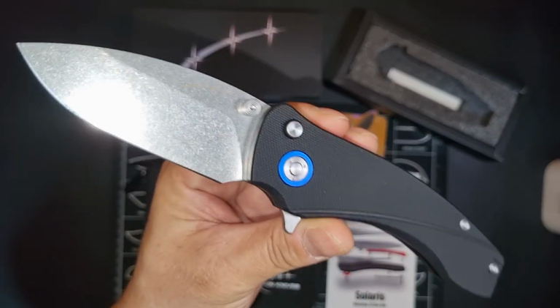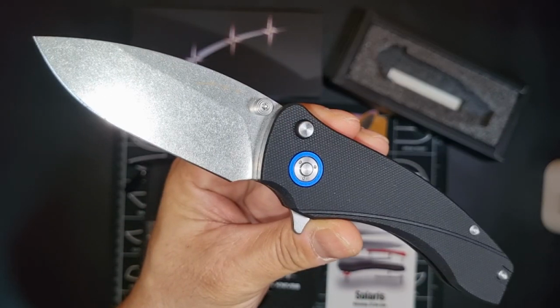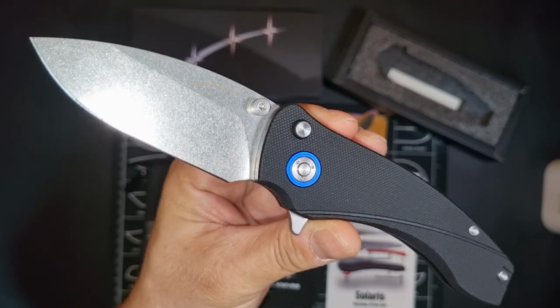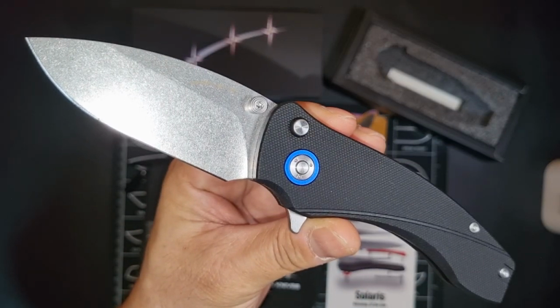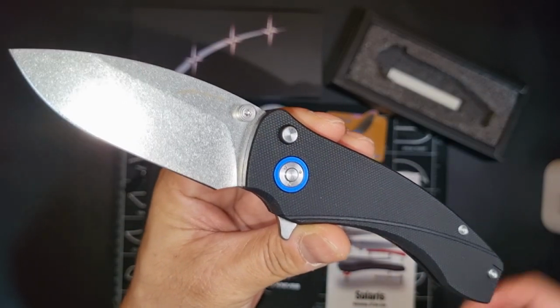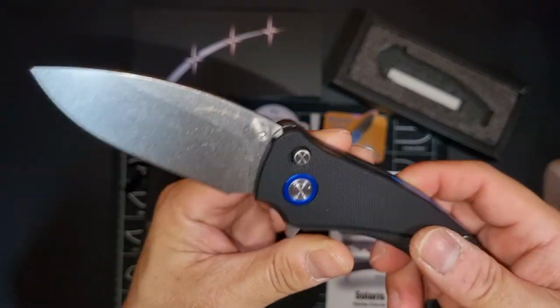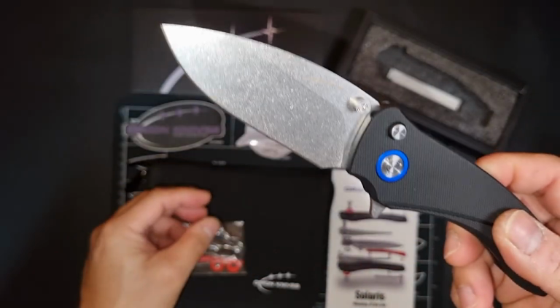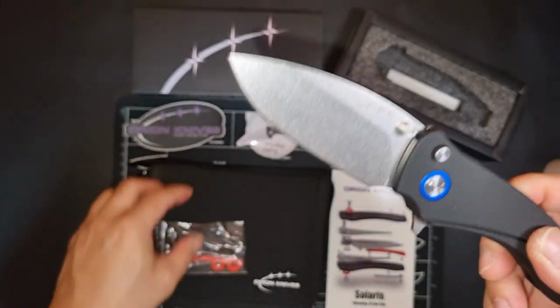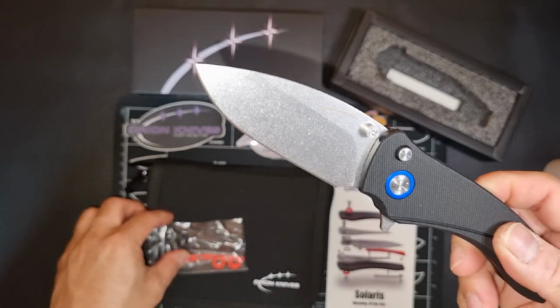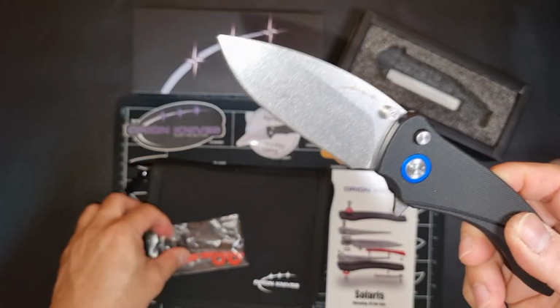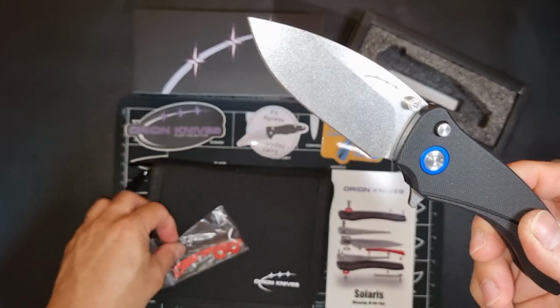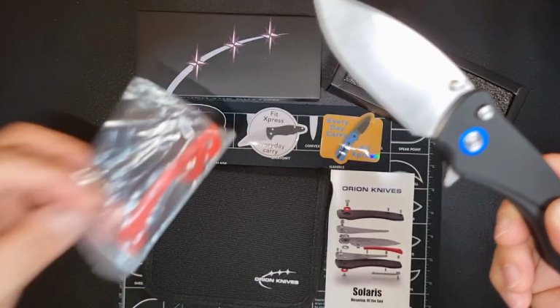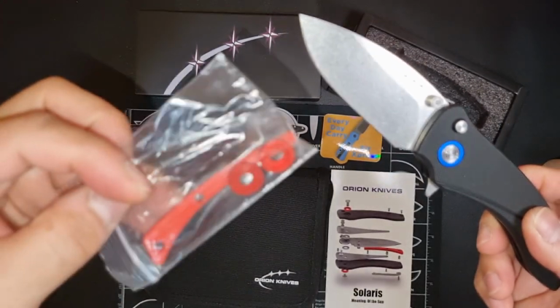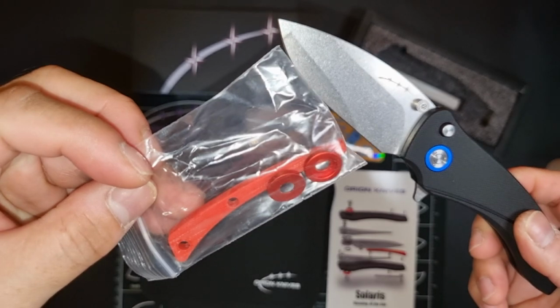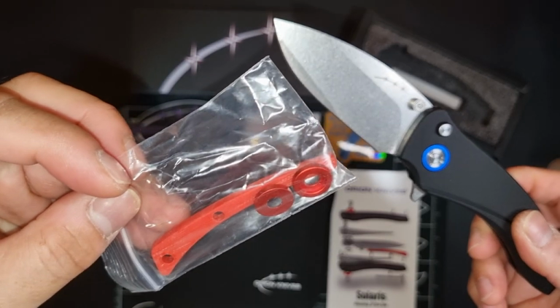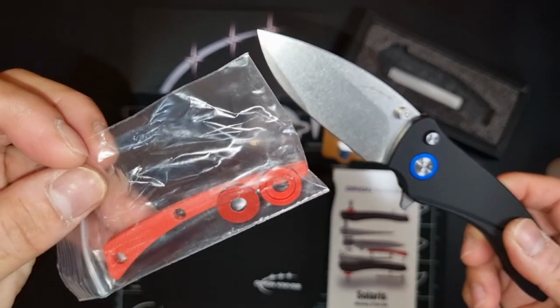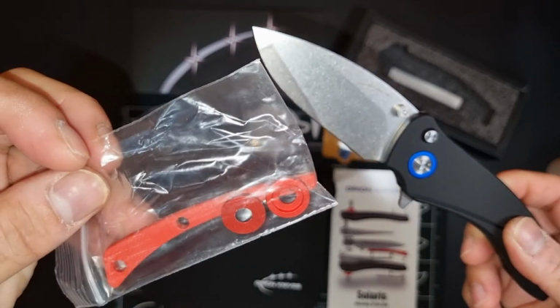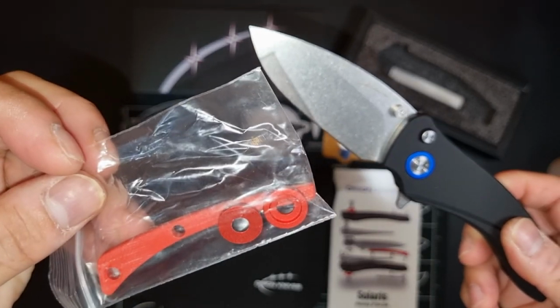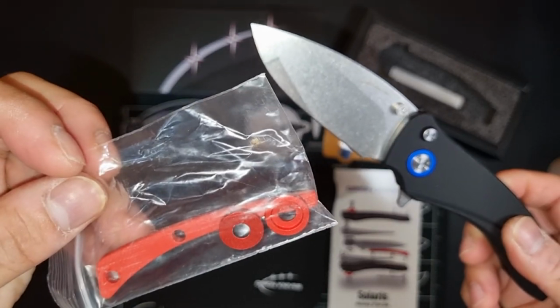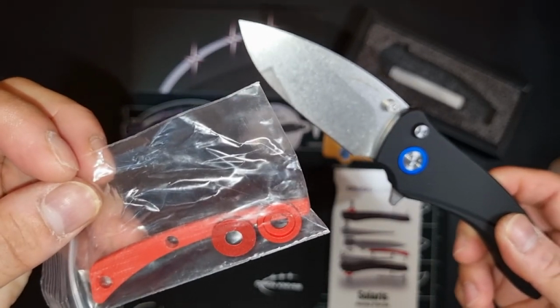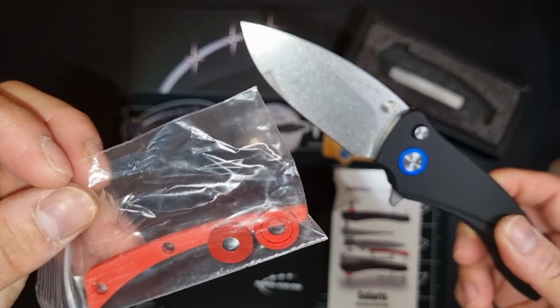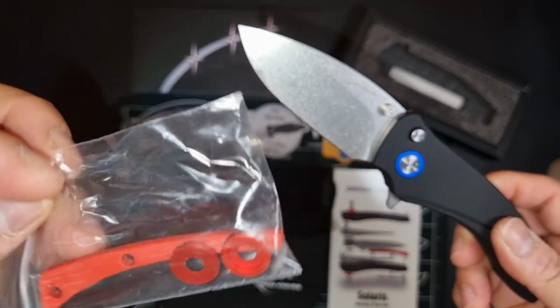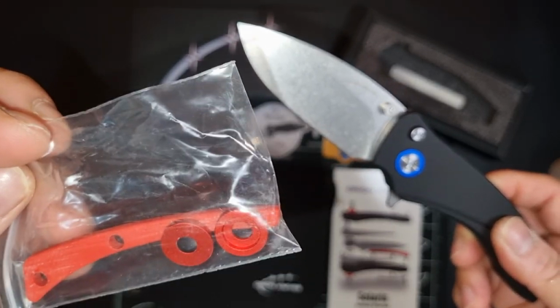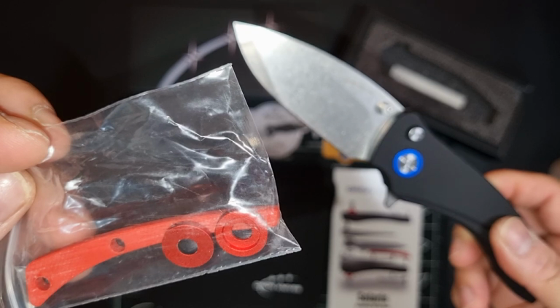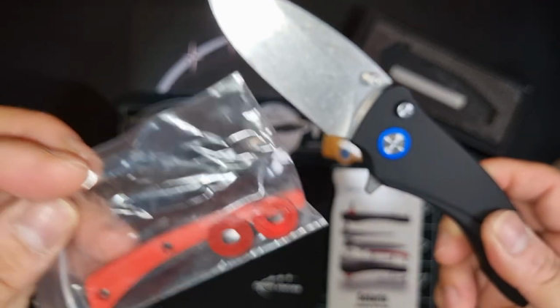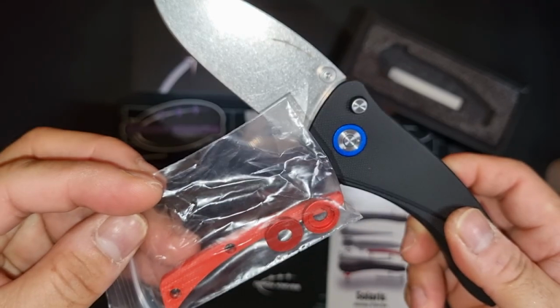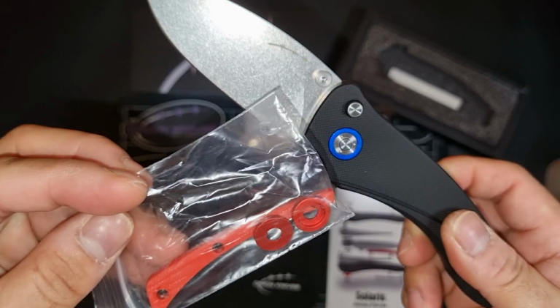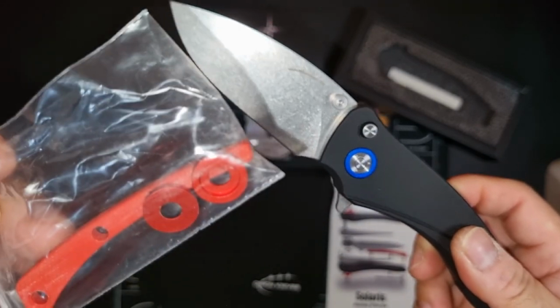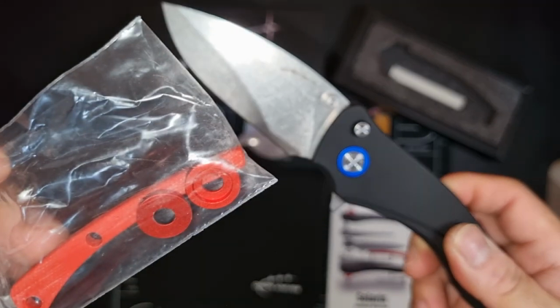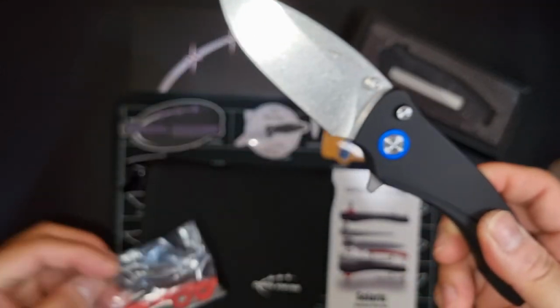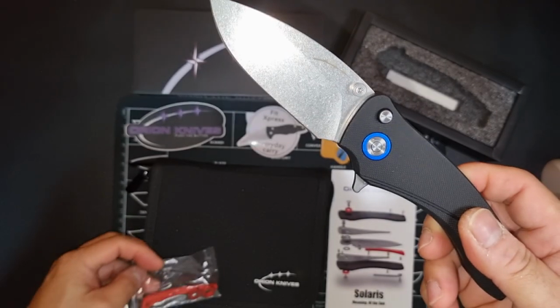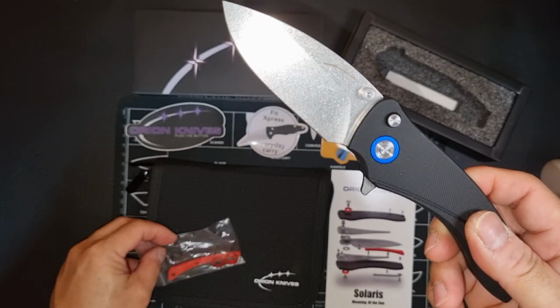You can also buy different color accents. You can interchange it into red or orange.